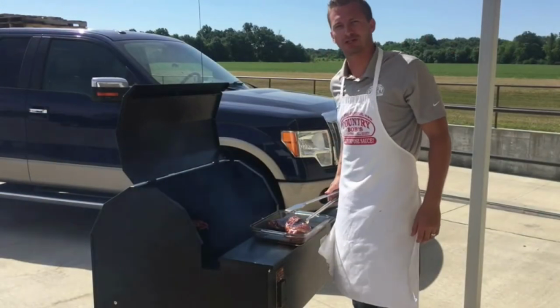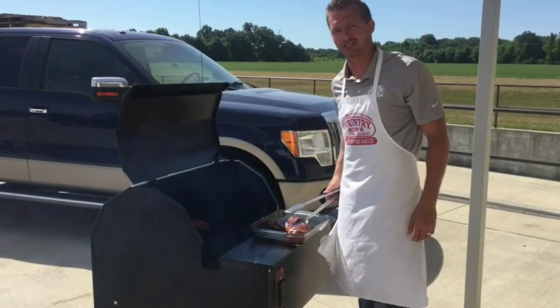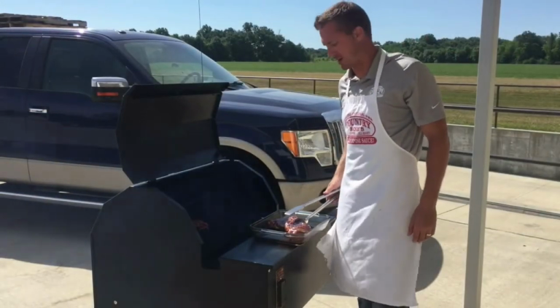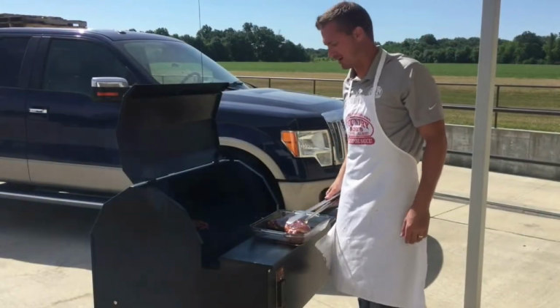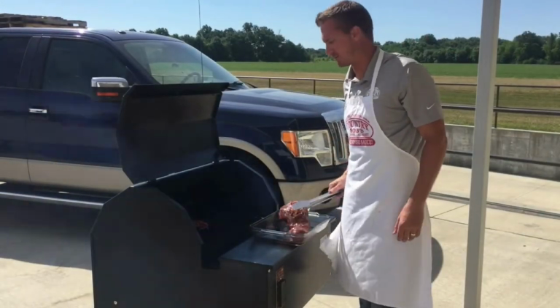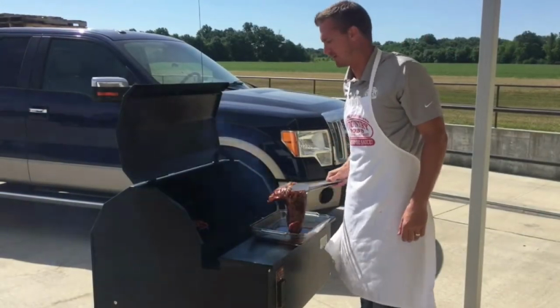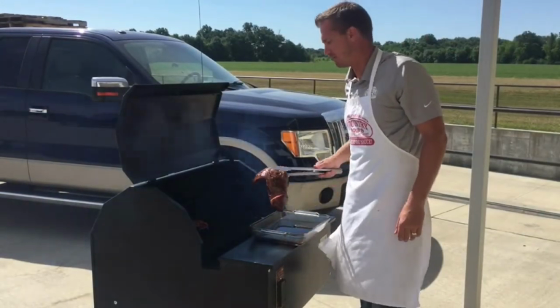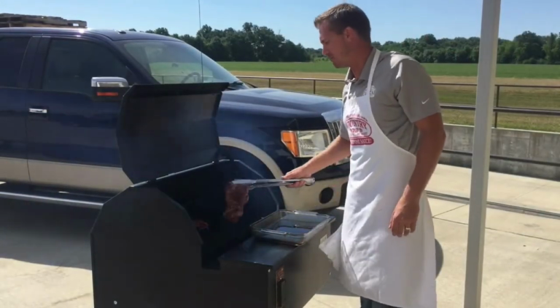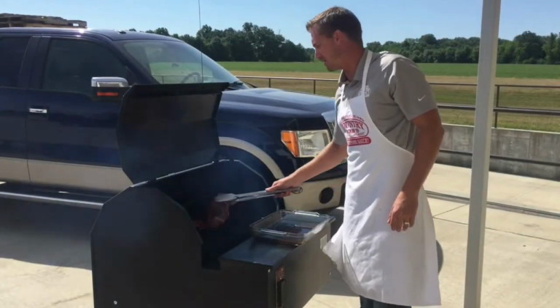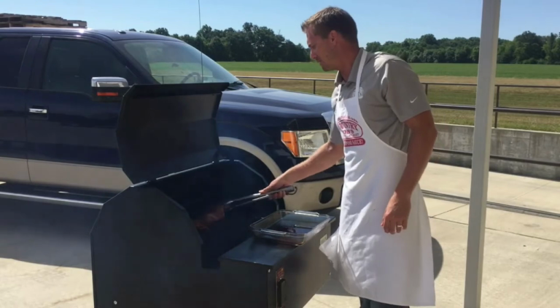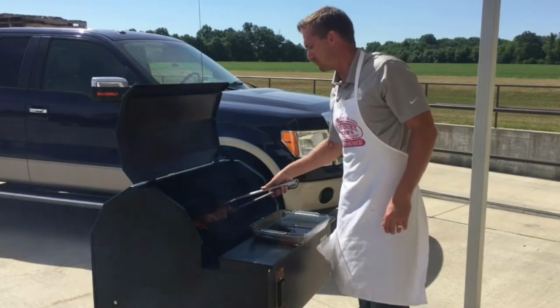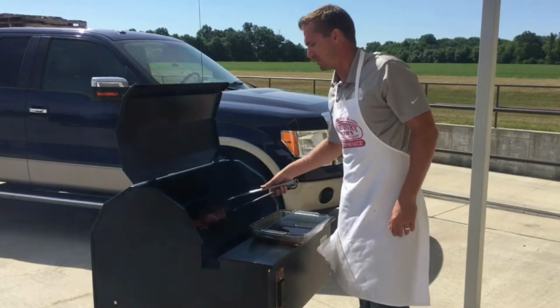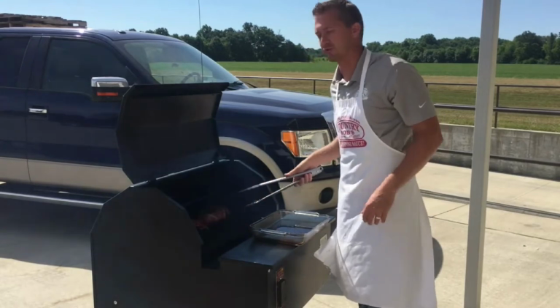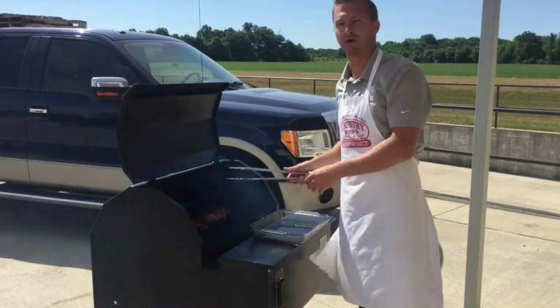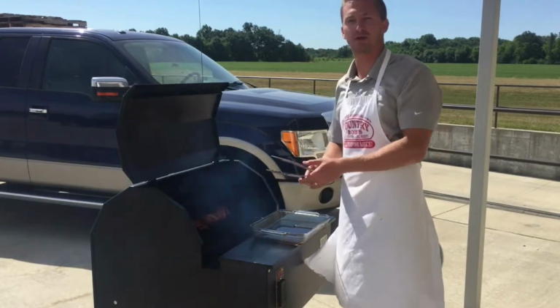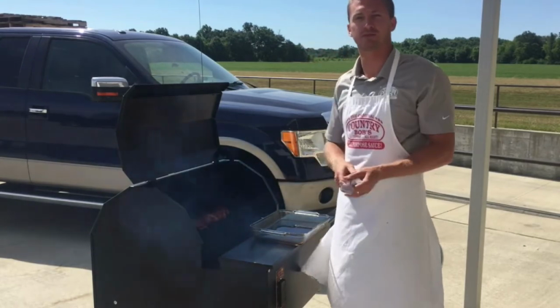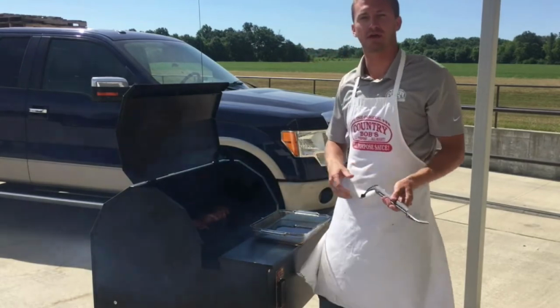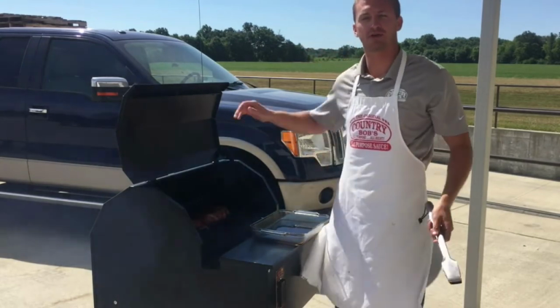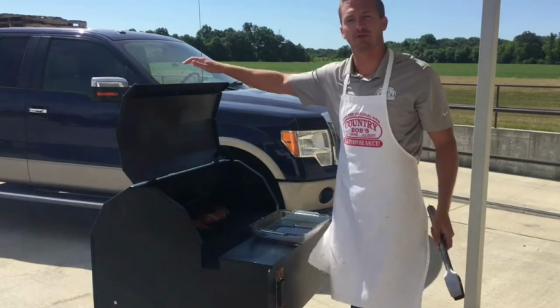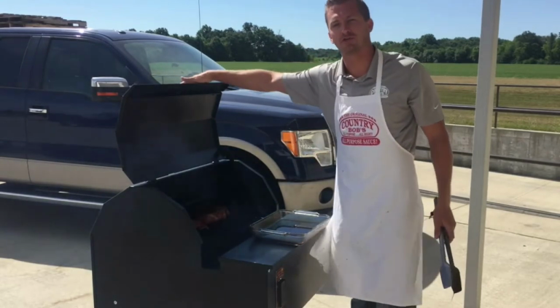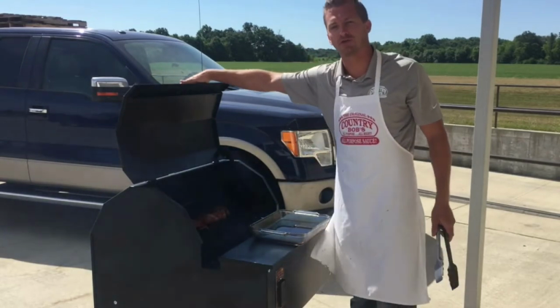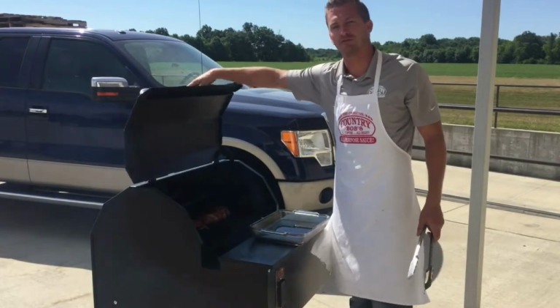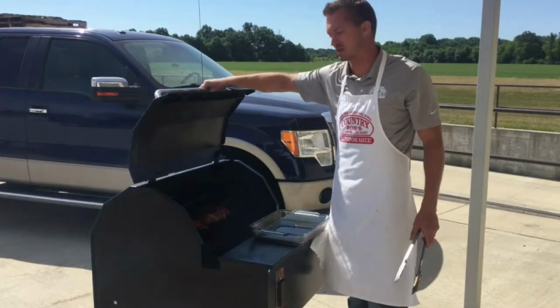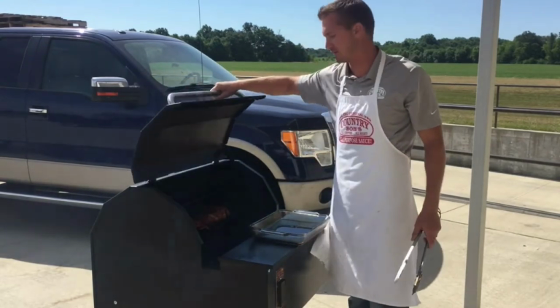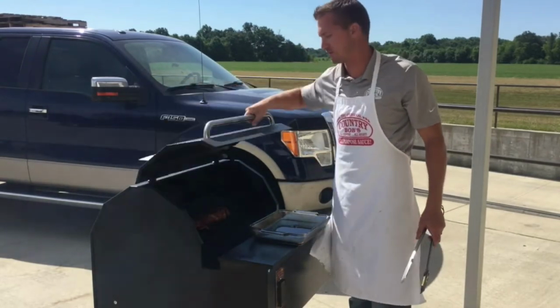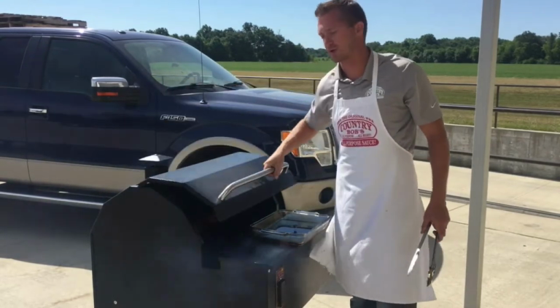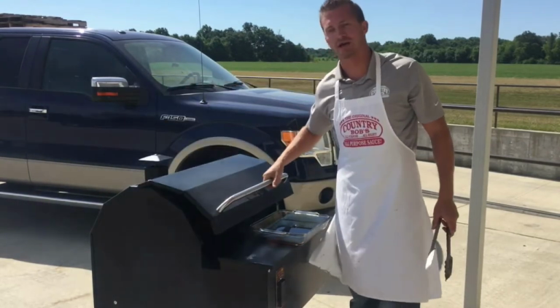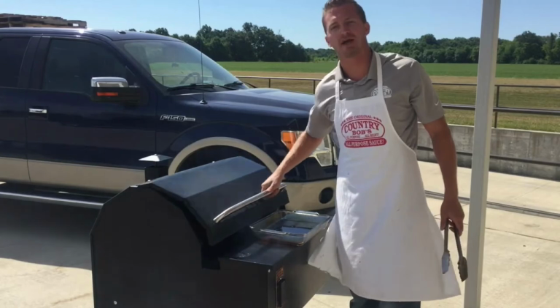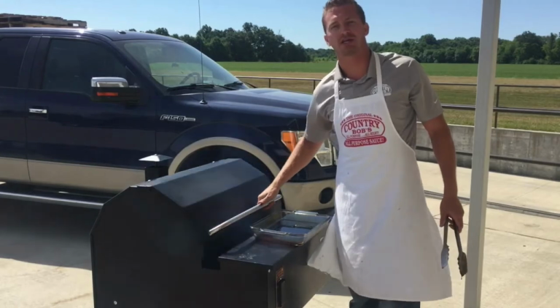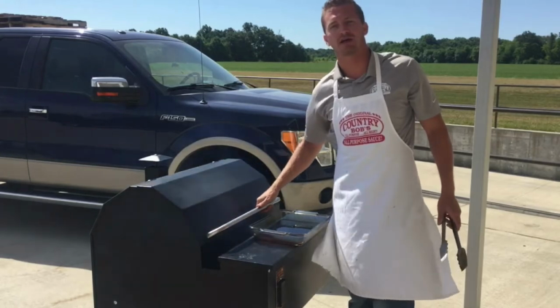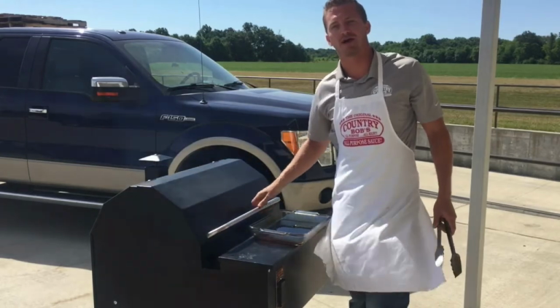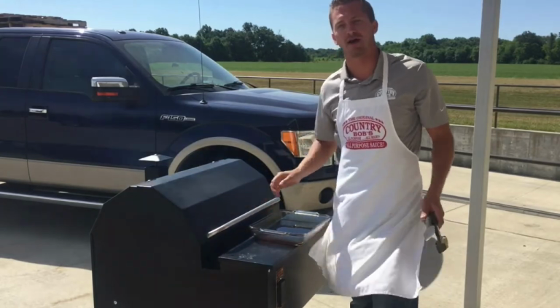We've got our tri-tip out here. It's been marinated. We'll put it on the Smokin' Brothers pellet grill at 225 degrees. We're going to come back and check on that in about an hour.